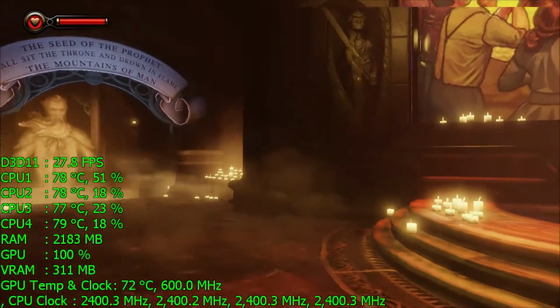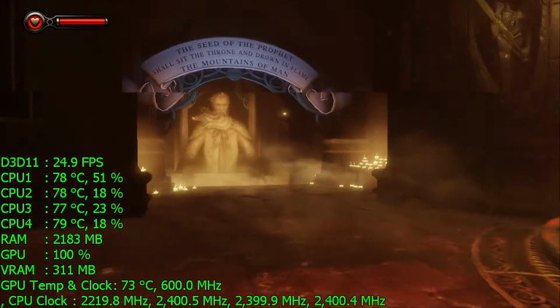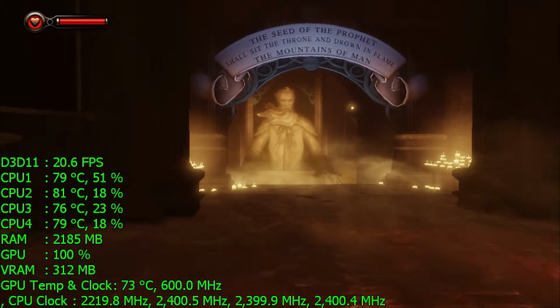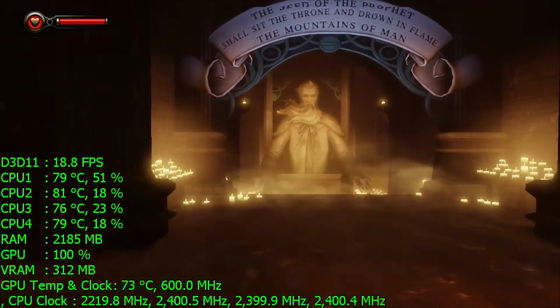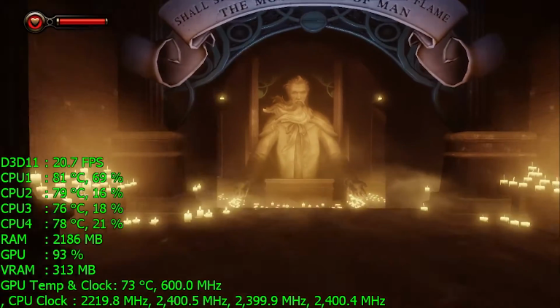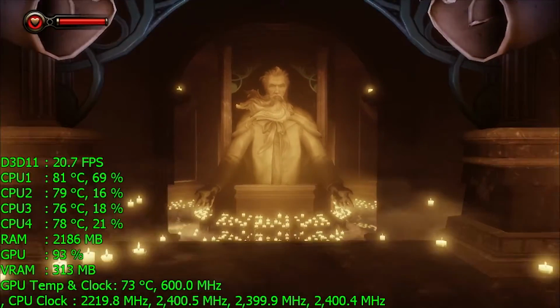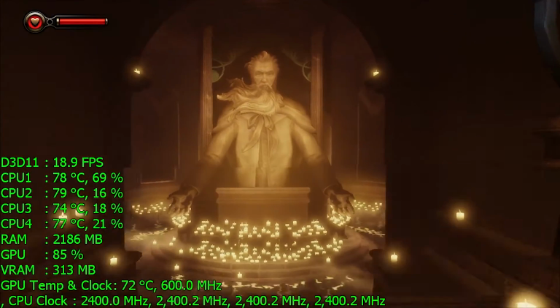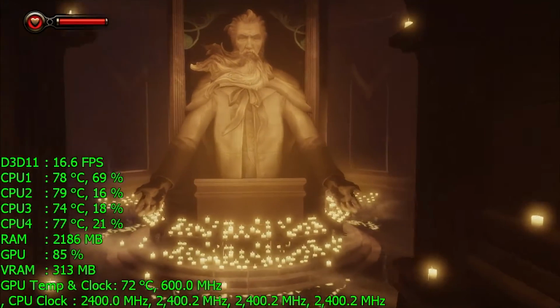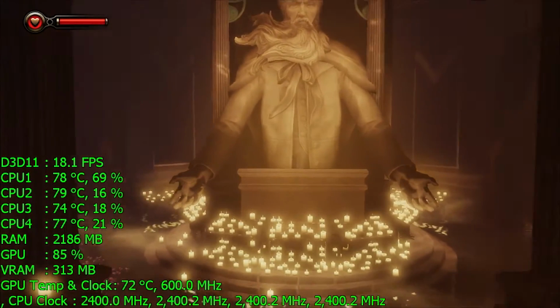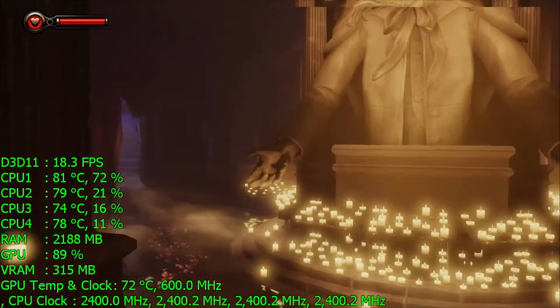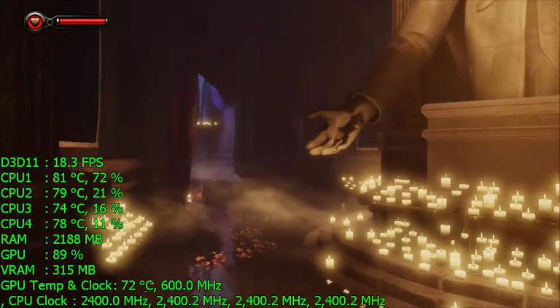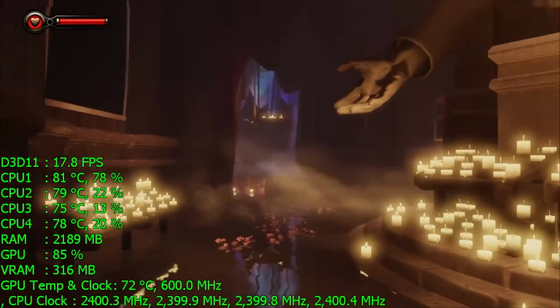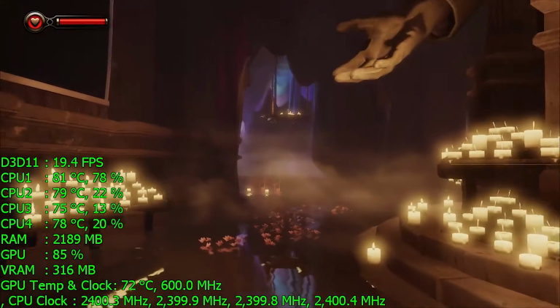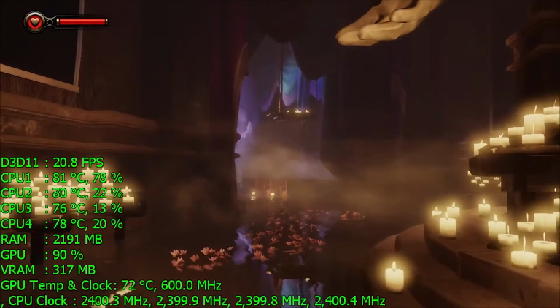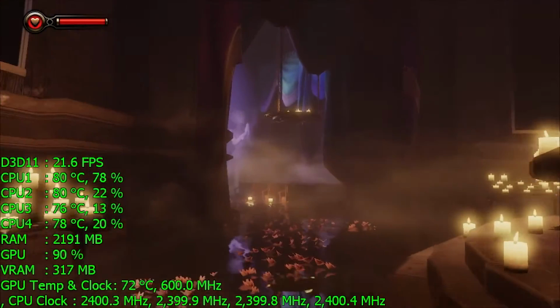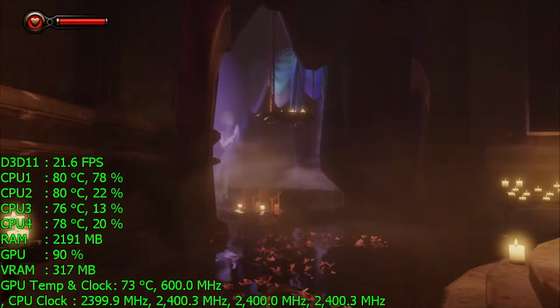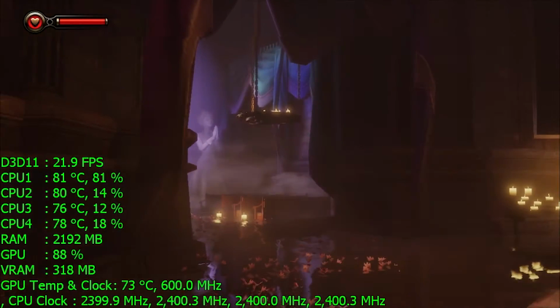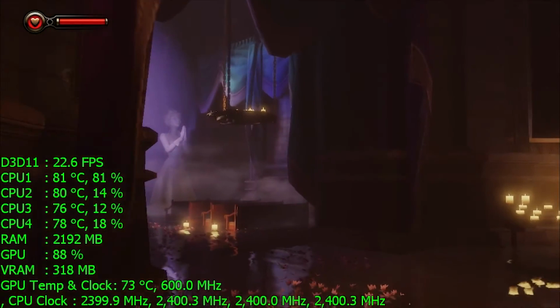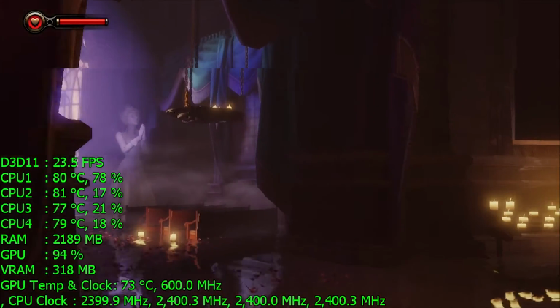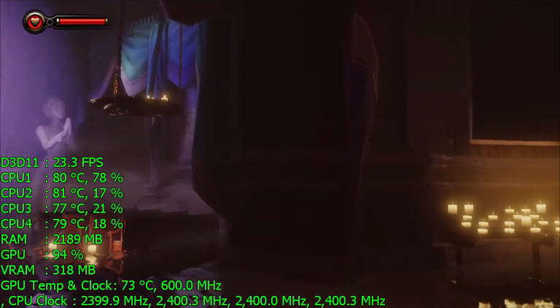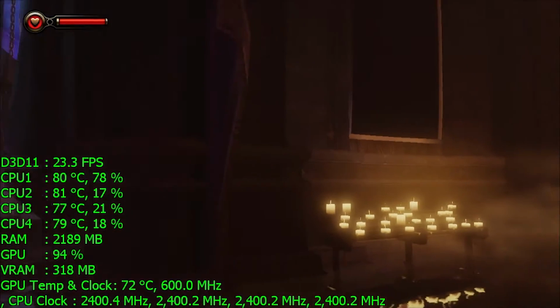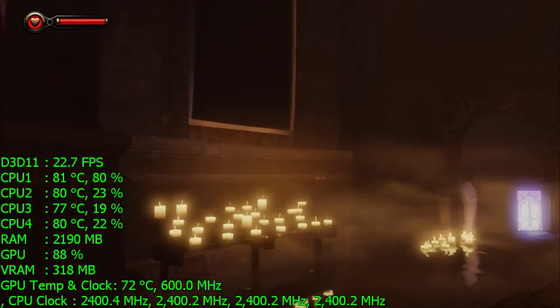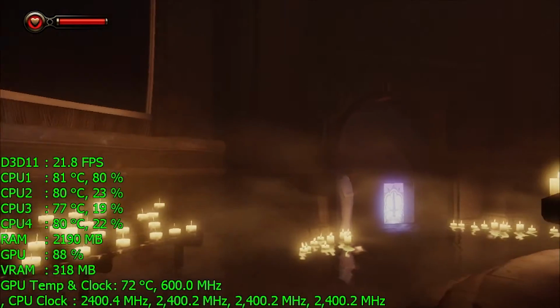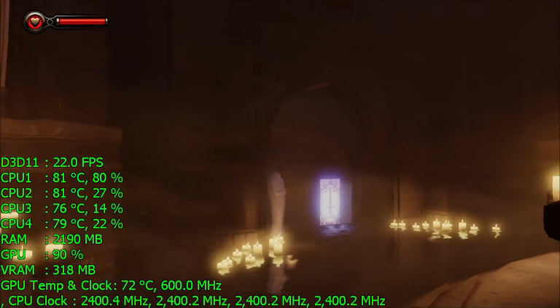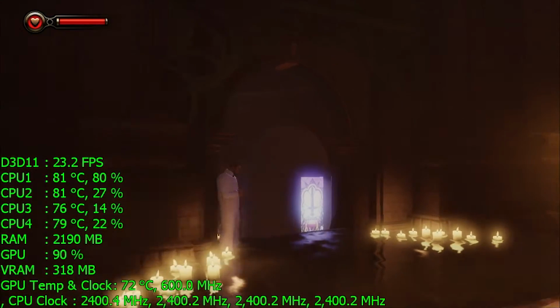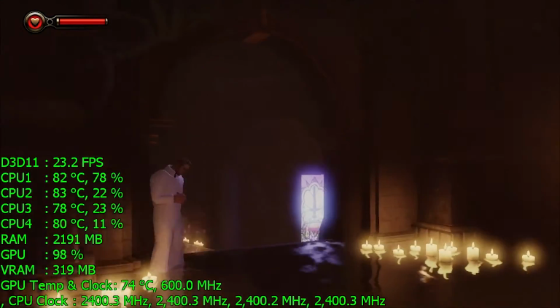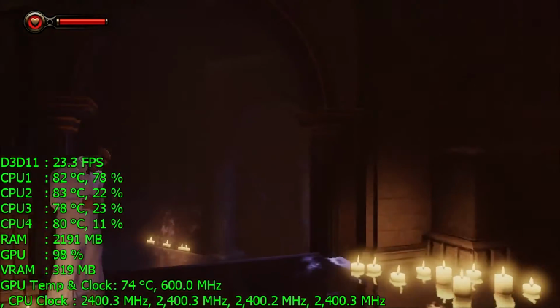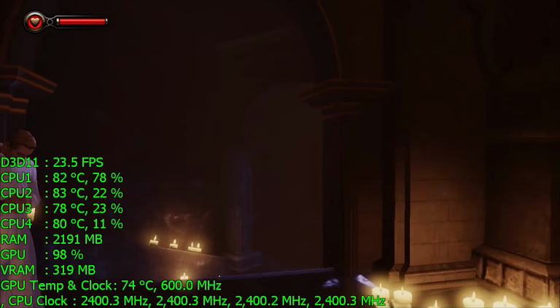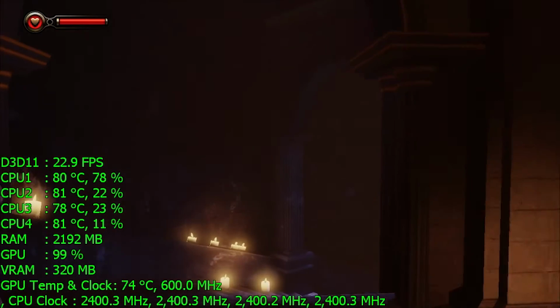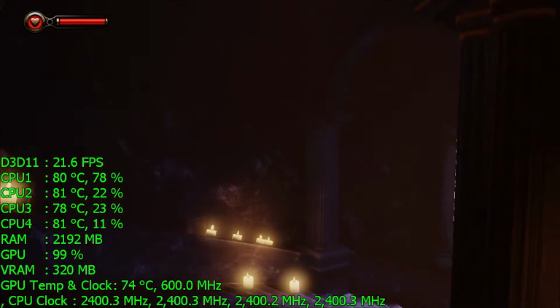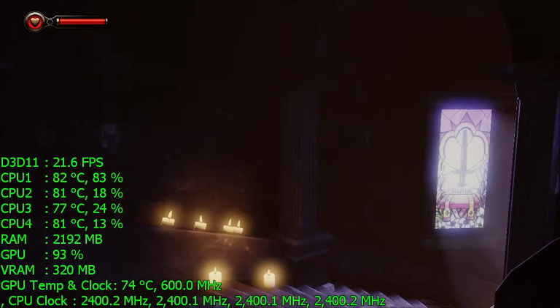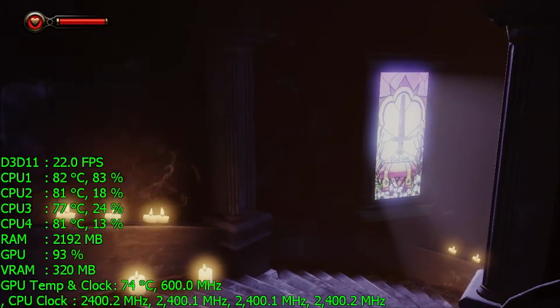Out of the gate we're running about 30 frames per second, now we're dipping down to the teens. It looks like all the cores on the Atom CPU are running at their full burst speed, which is 2,400 megahertz.